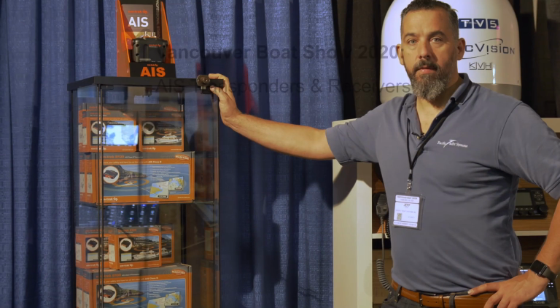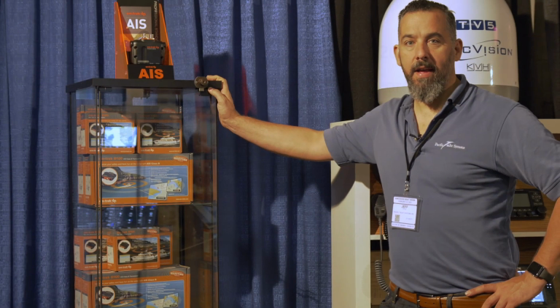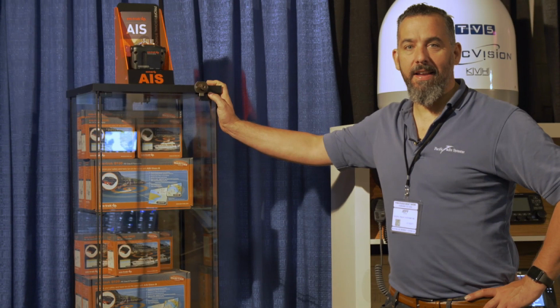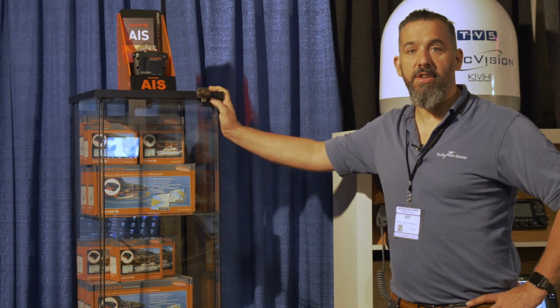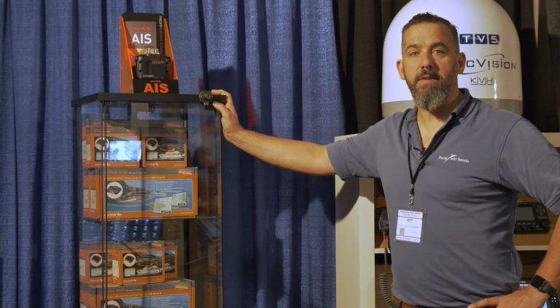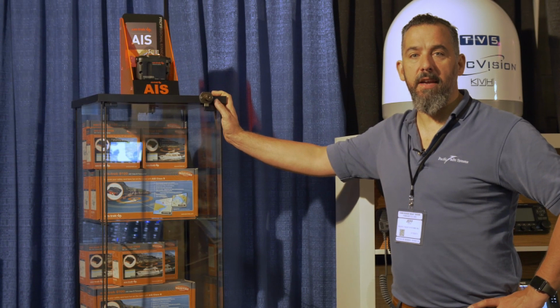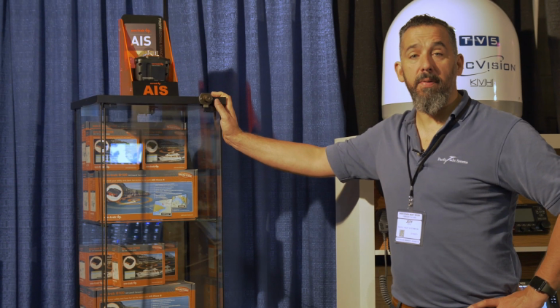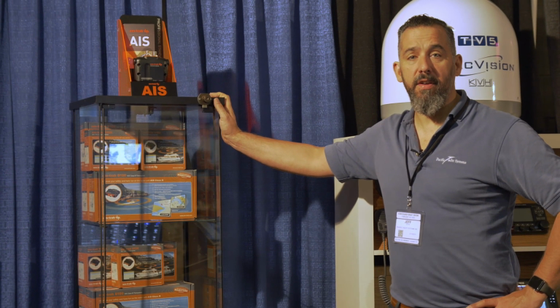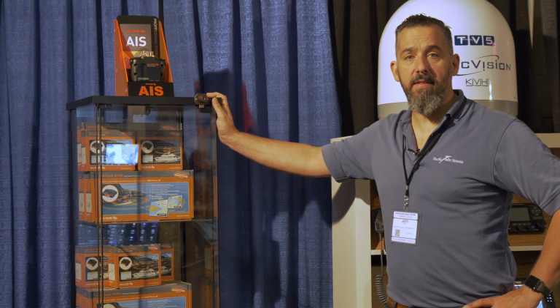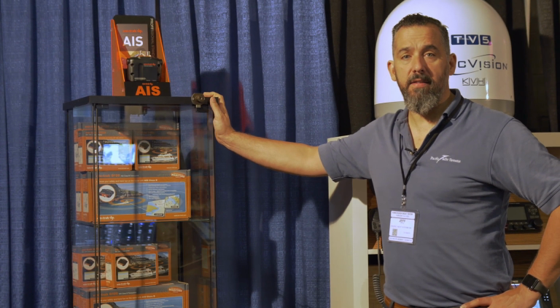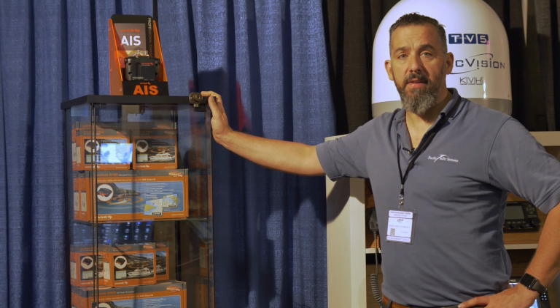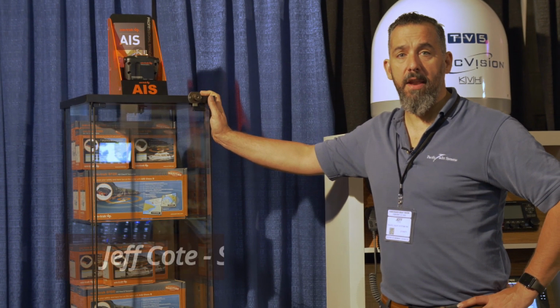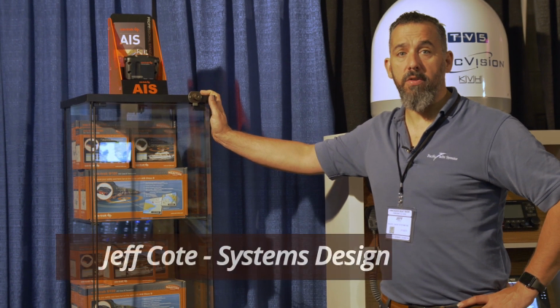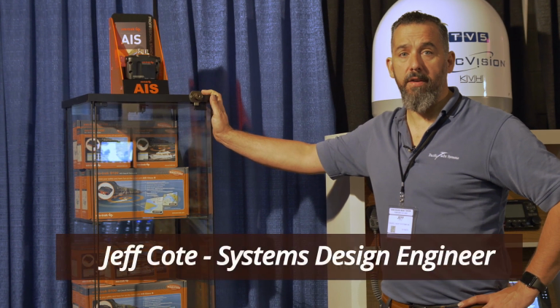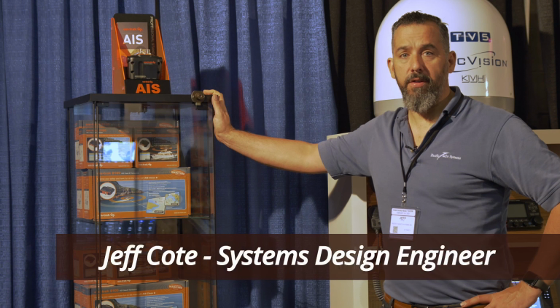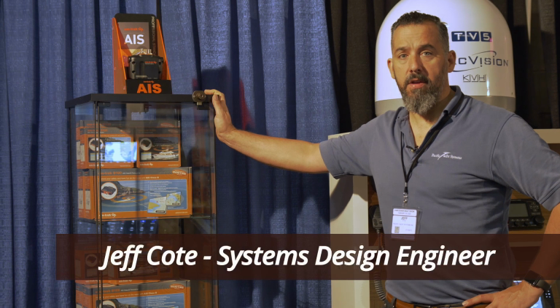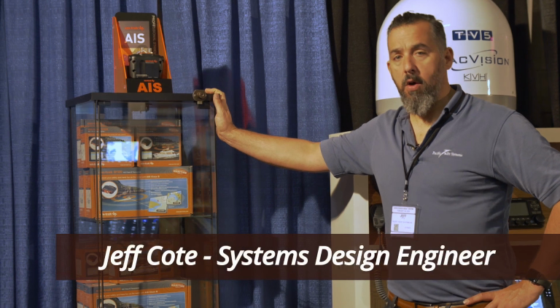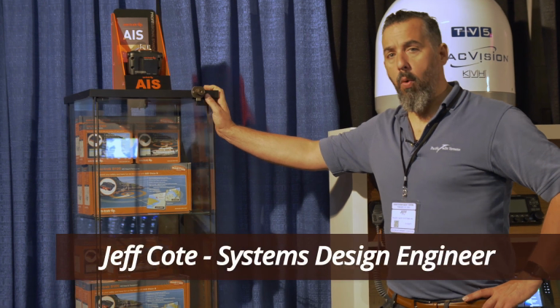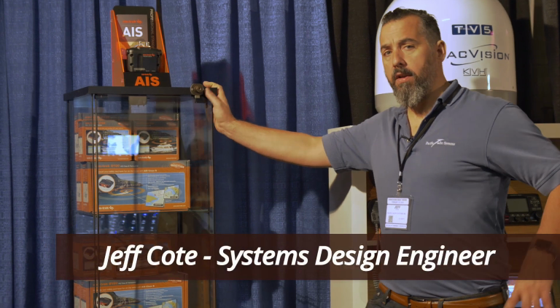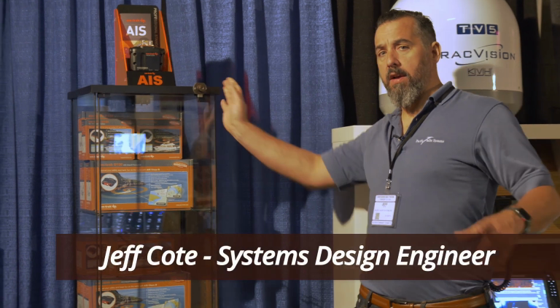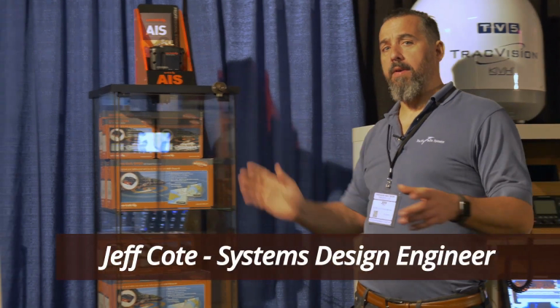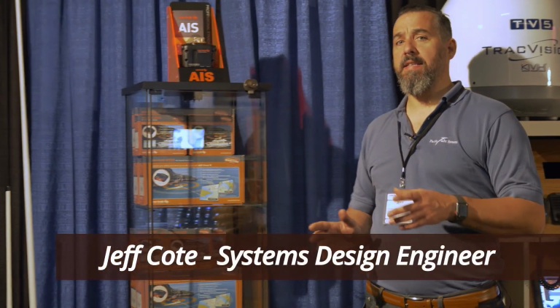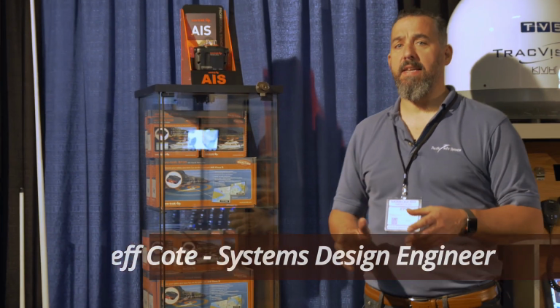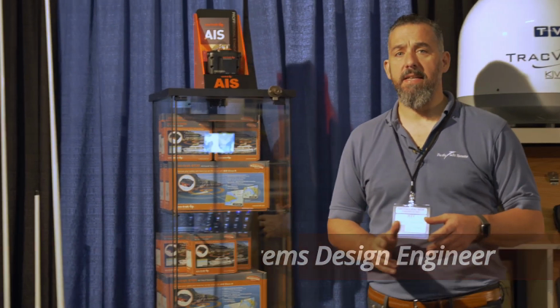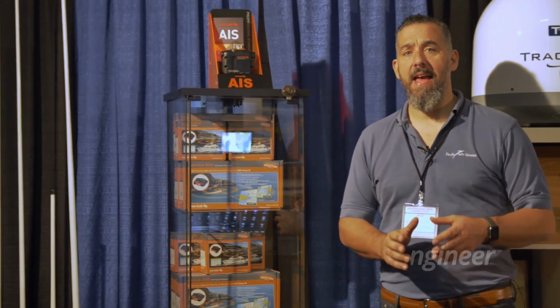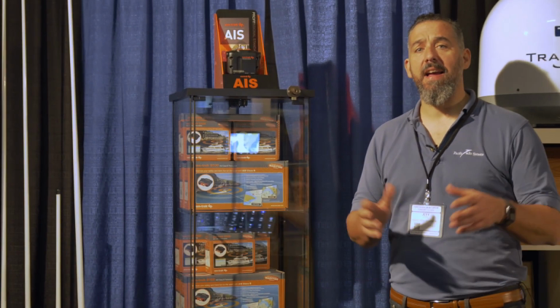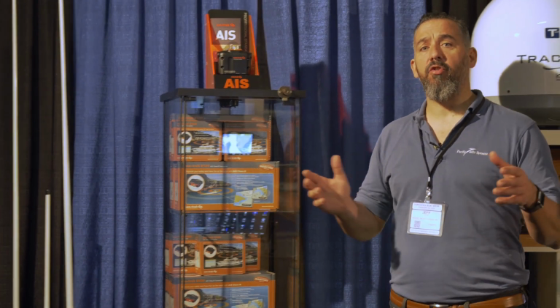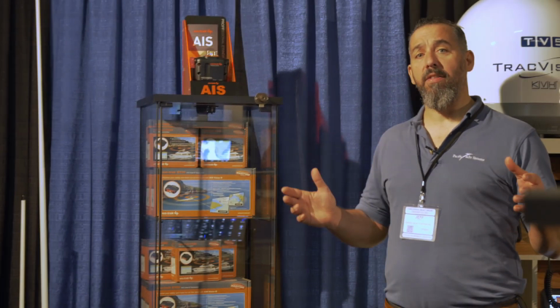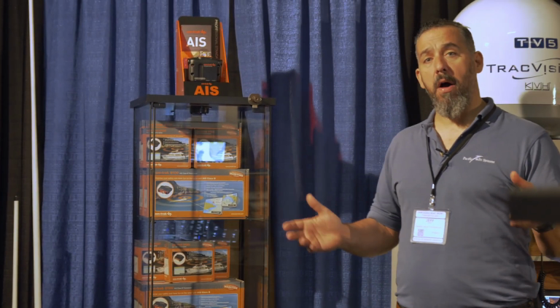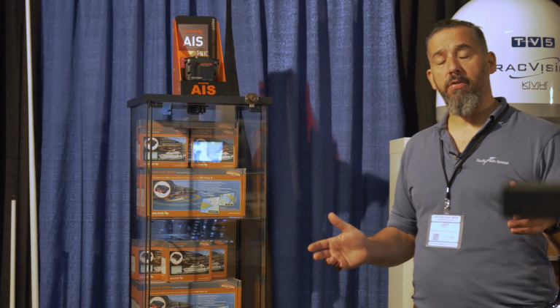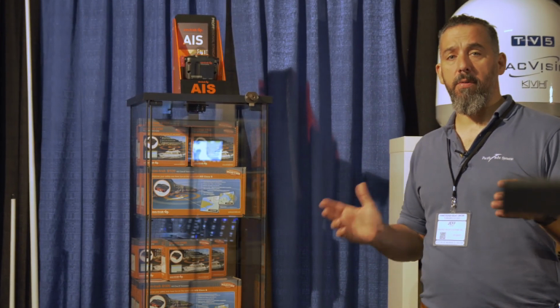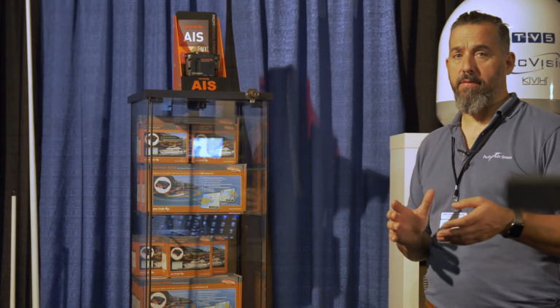Hi, Jeff Cote here with Pacific Yacht Systems and Roton Industries. What we're going to talk about next is AIS transponders and receivers.